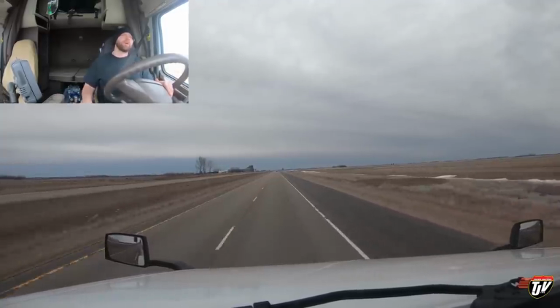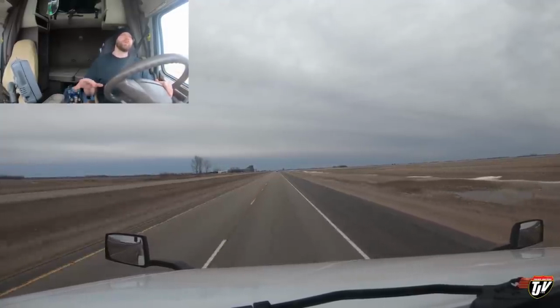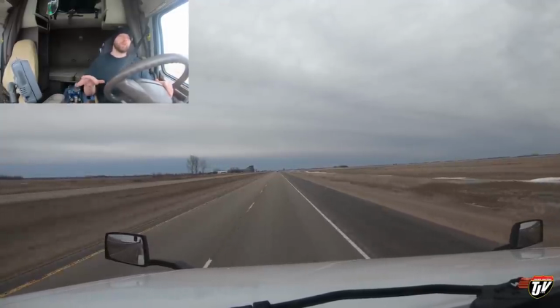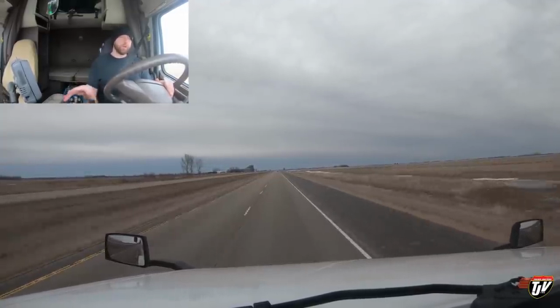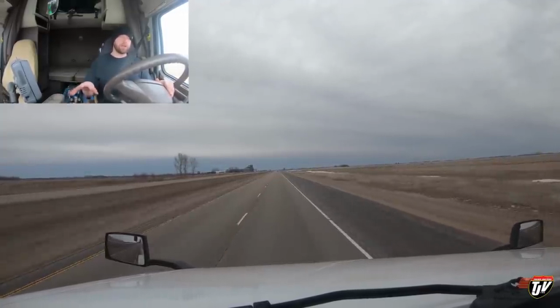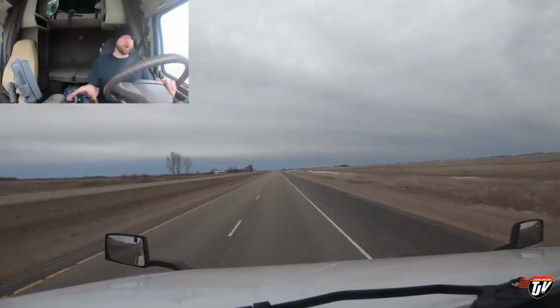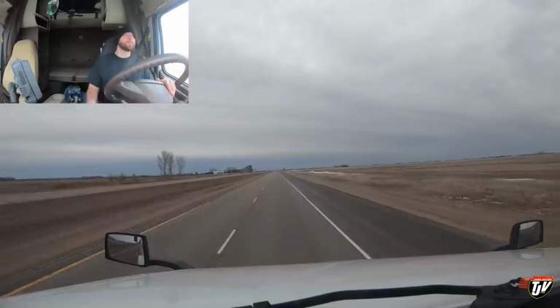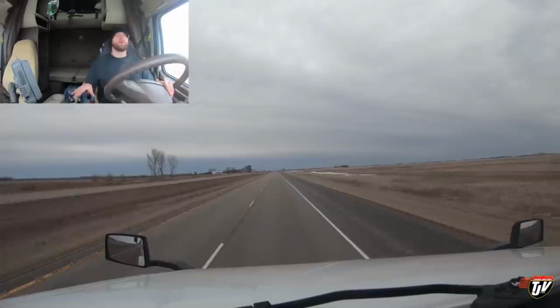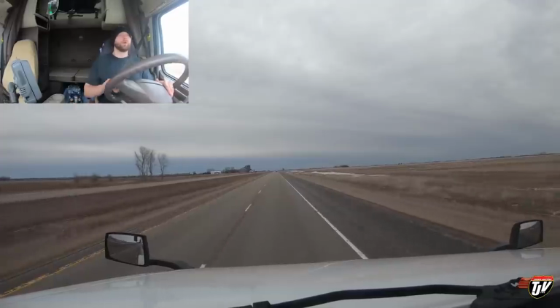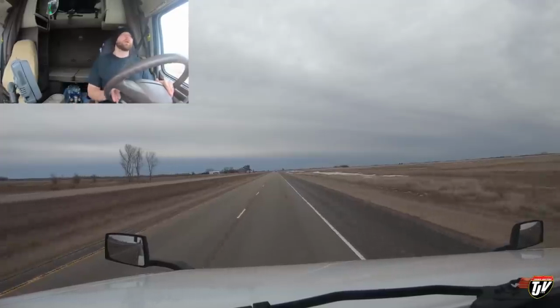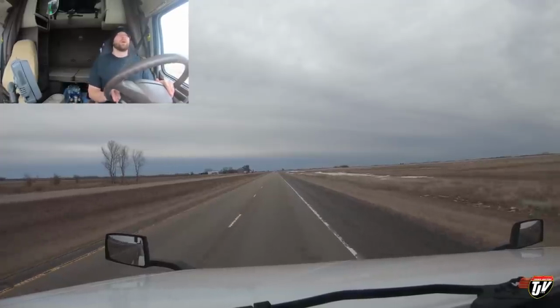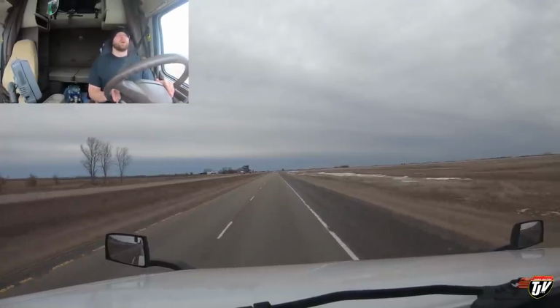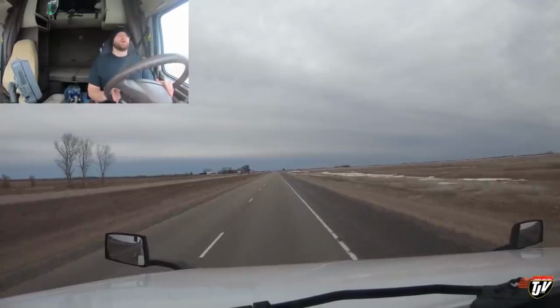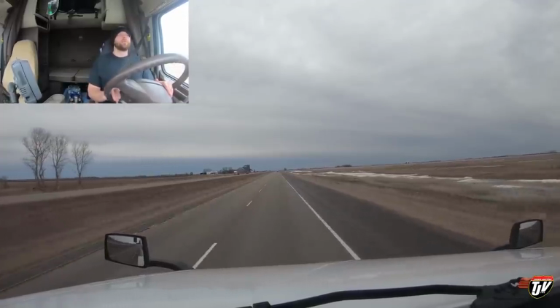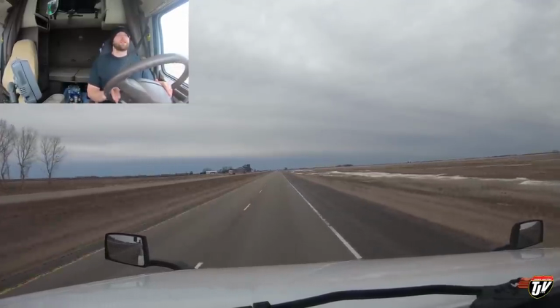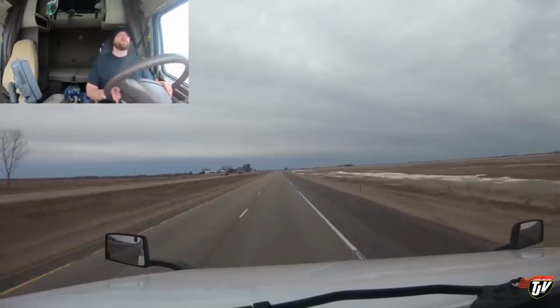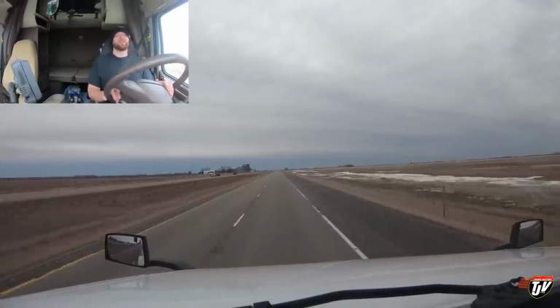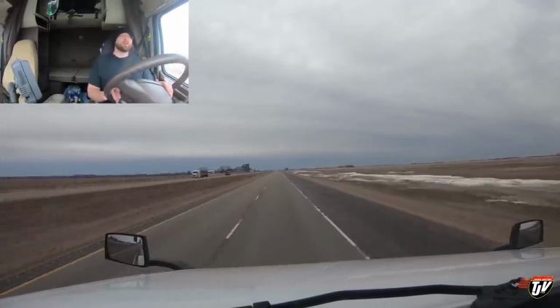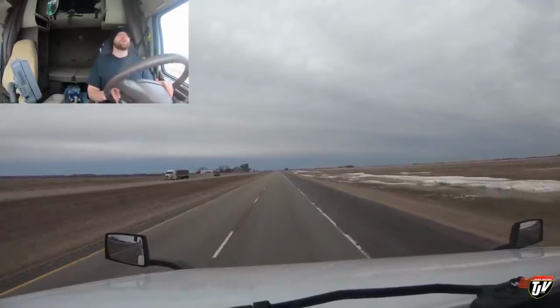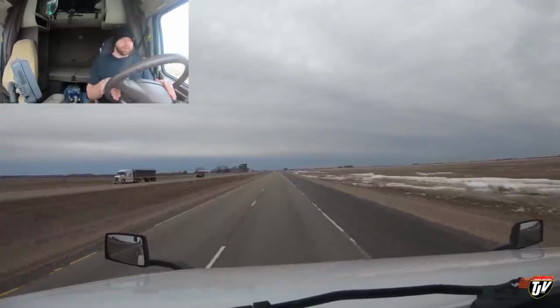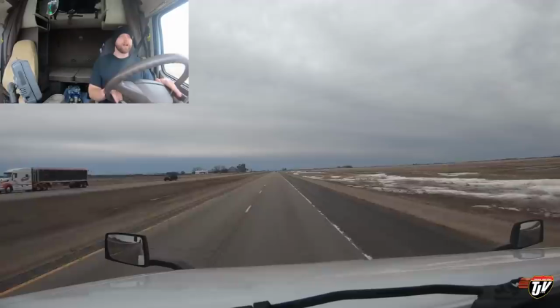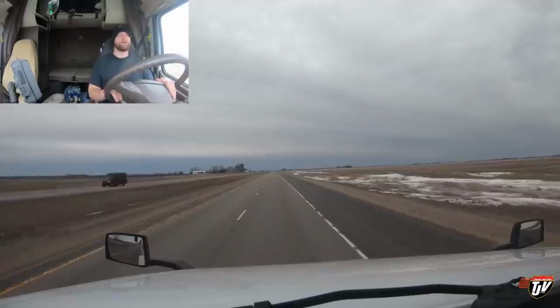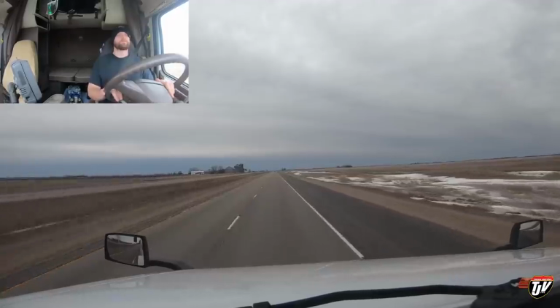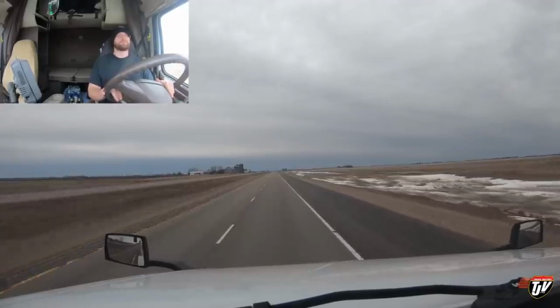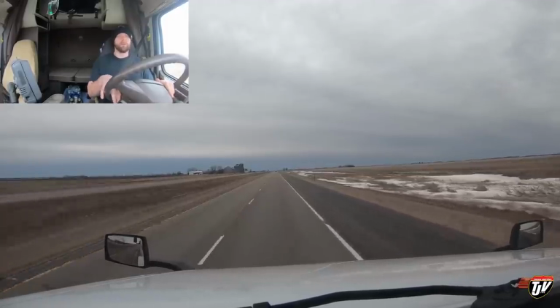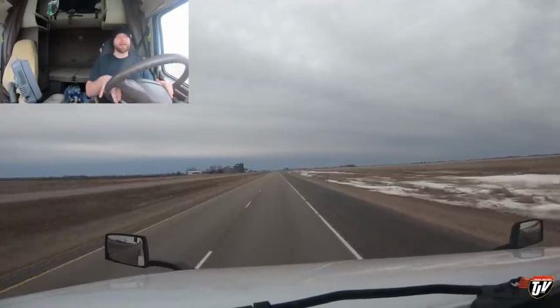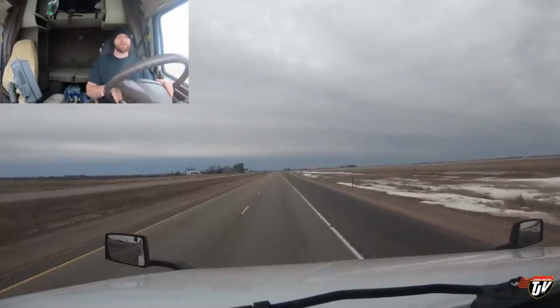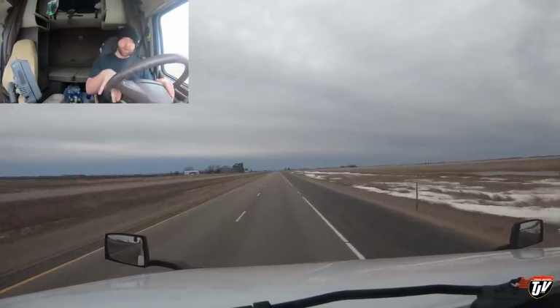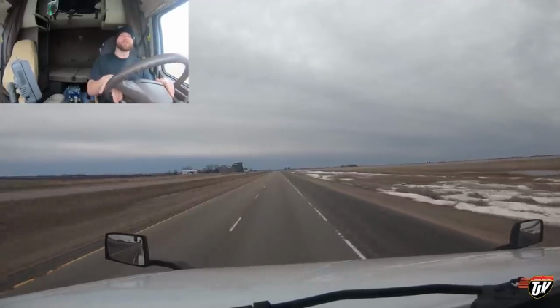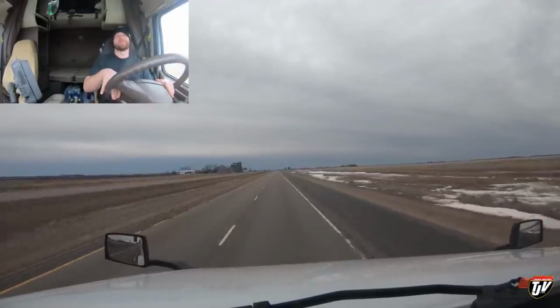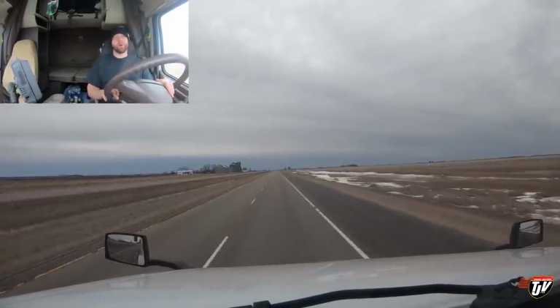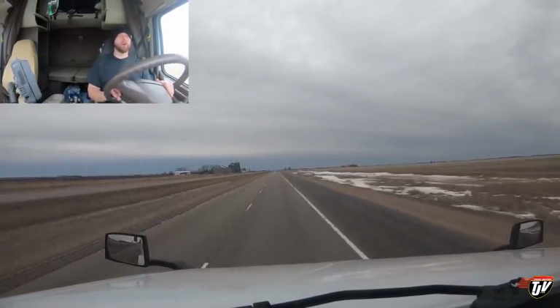When you move your fifth wheel forward — because they can move — that moves weight off the back of your truck on your drives onto your steer tires in the front. And when you move it back, it's vice versa: it takes weight off your steers and puts that same weight onto your drives.